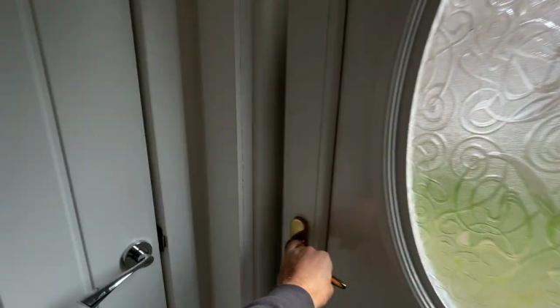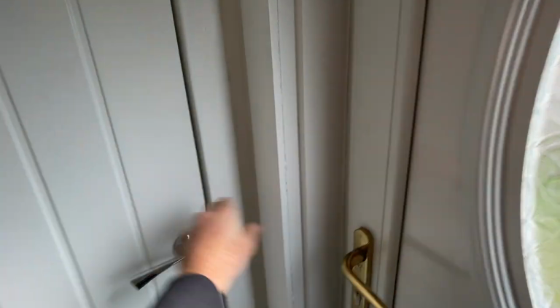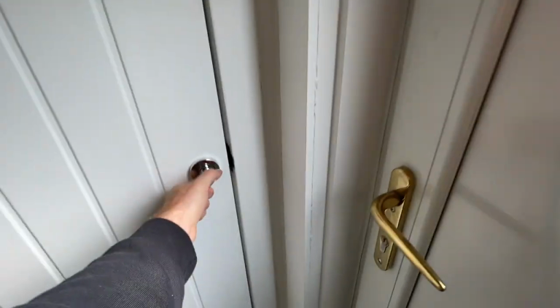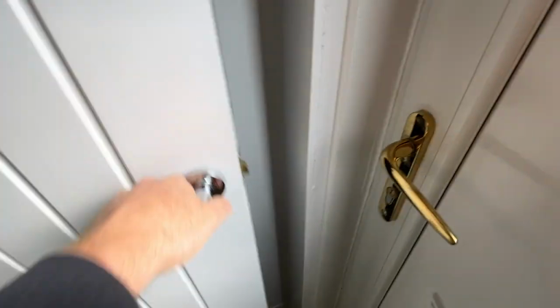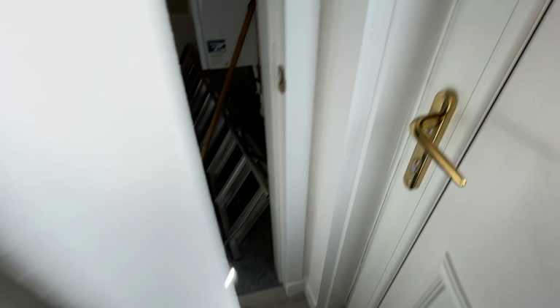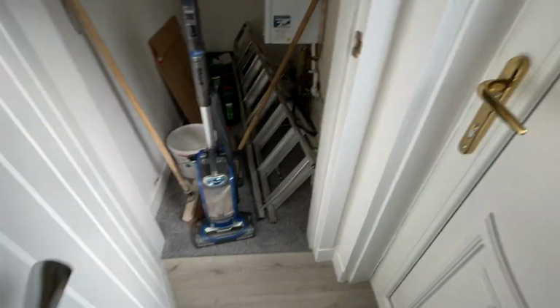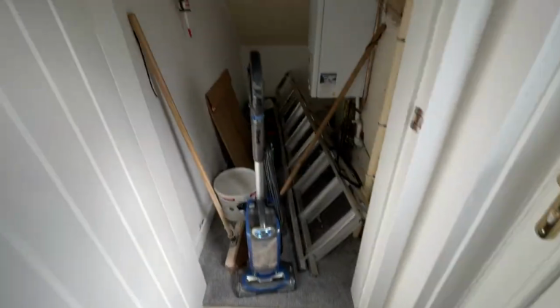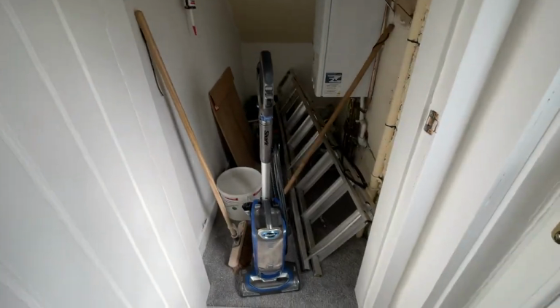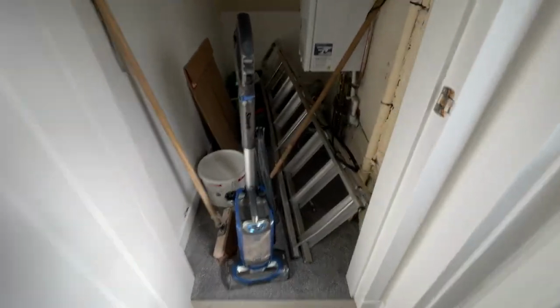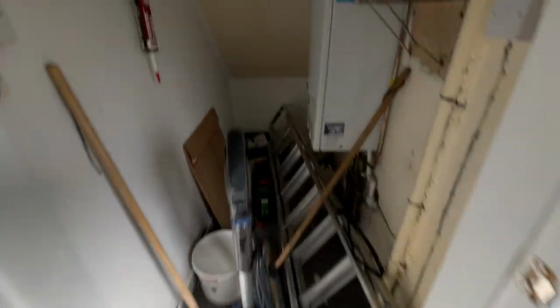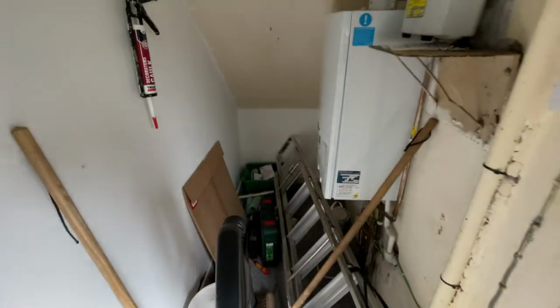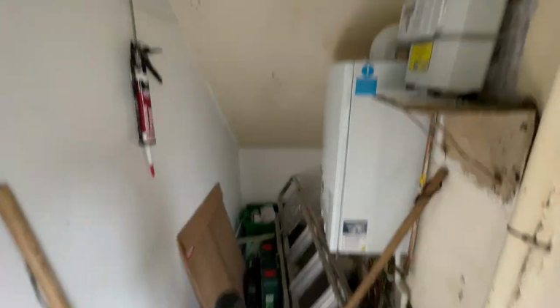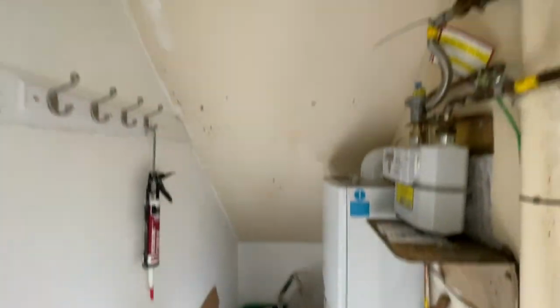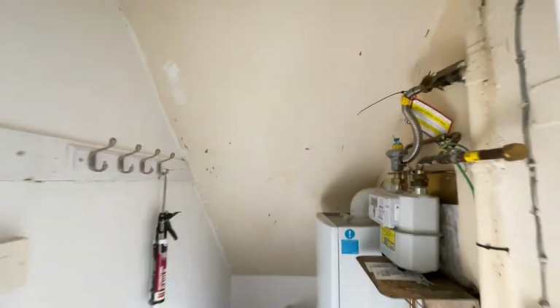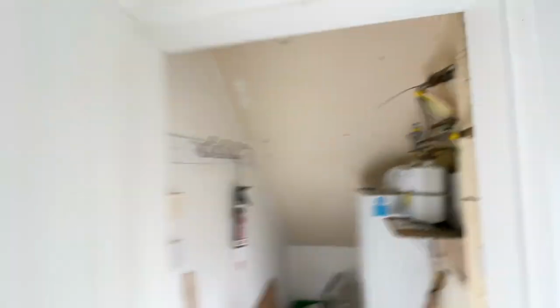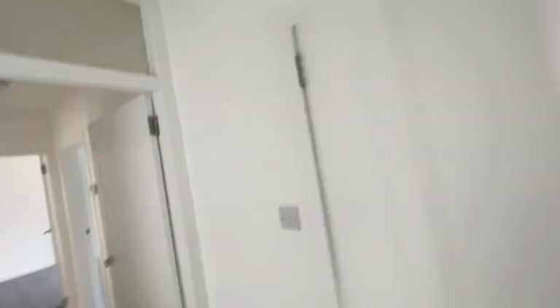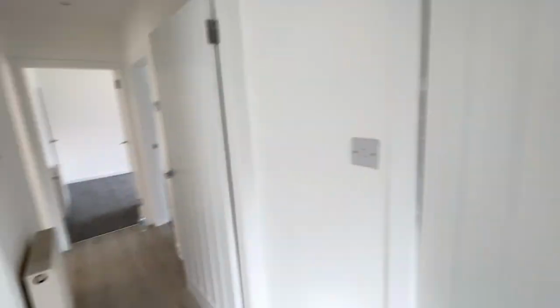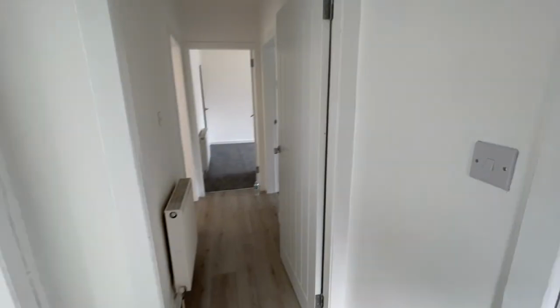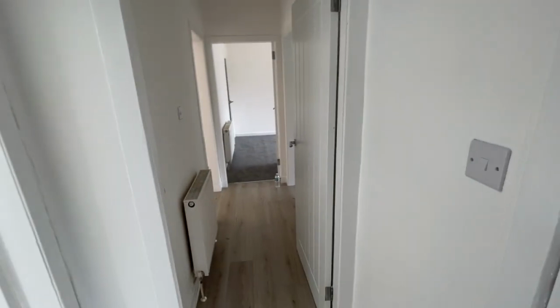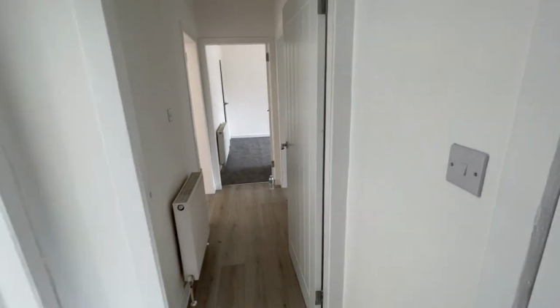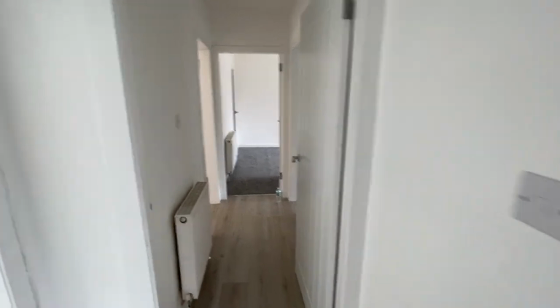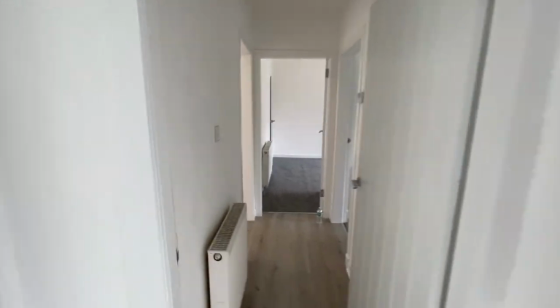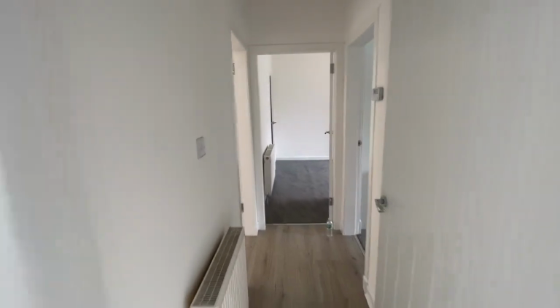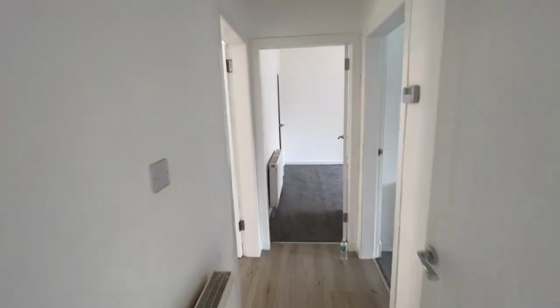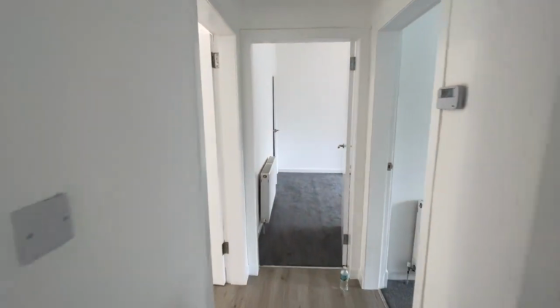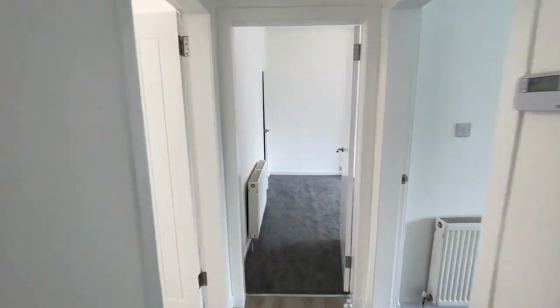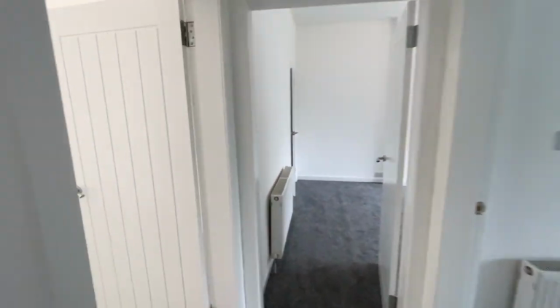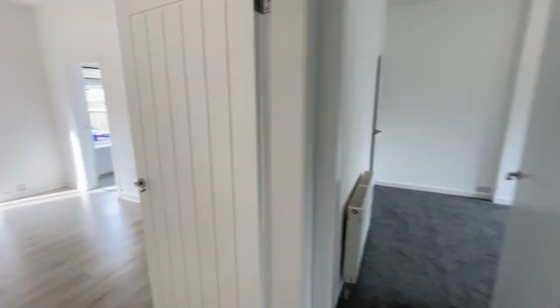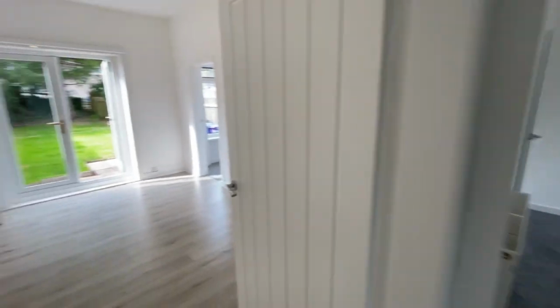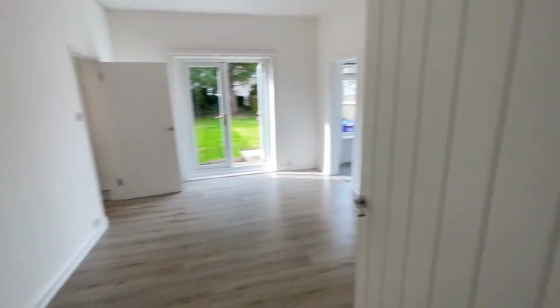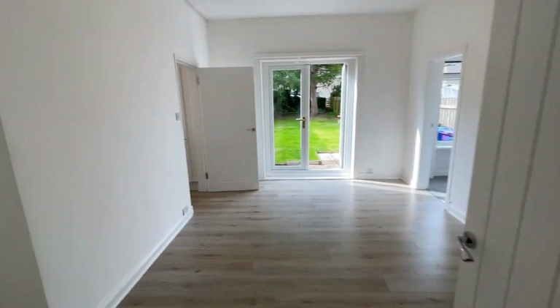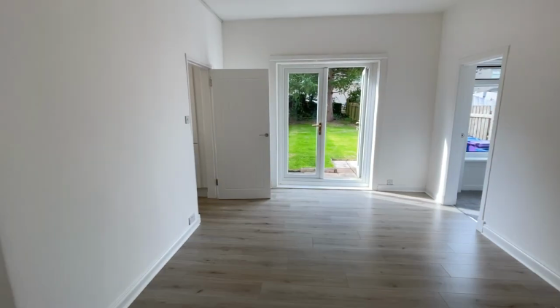Inside here you've got the storage cupboard — all of that will be cleared out. So if you're interested, please get in touch. I'd love to have you along for a viewing. Thanks very much.